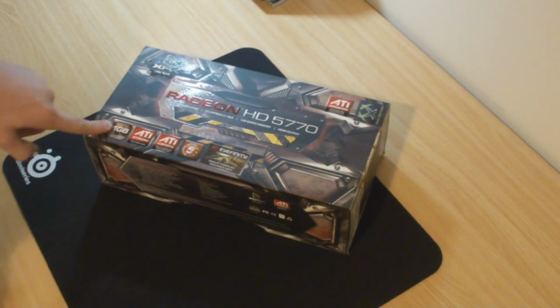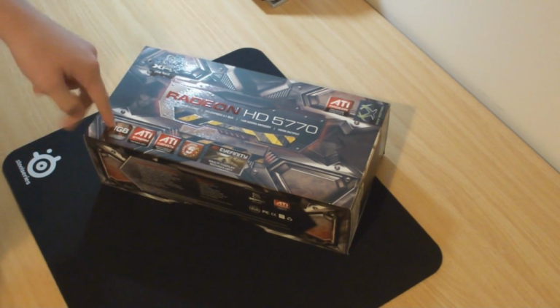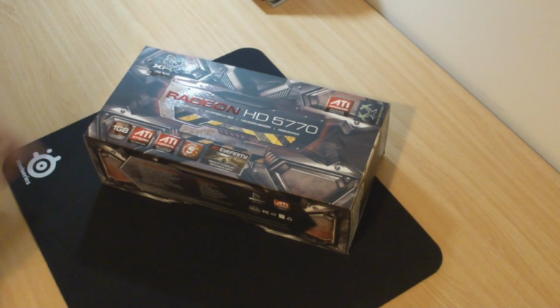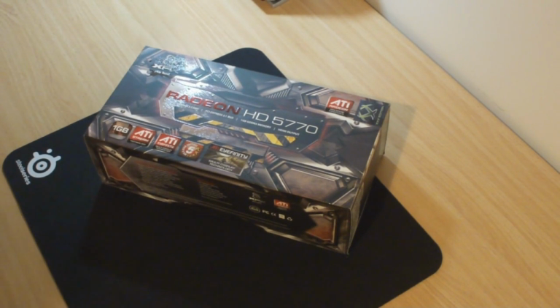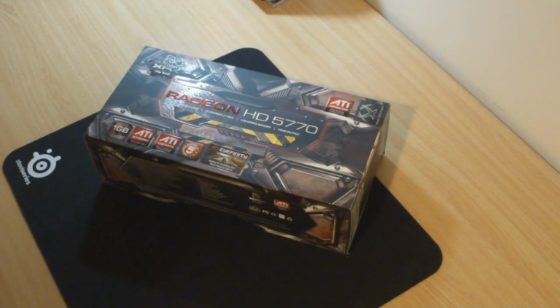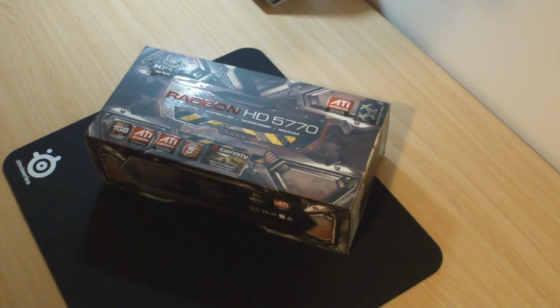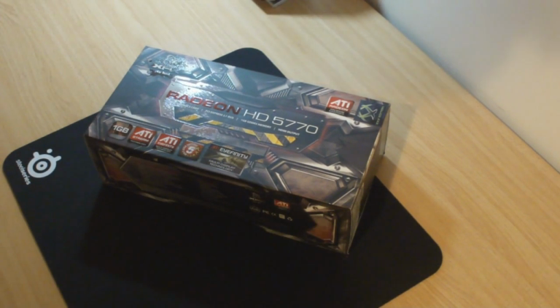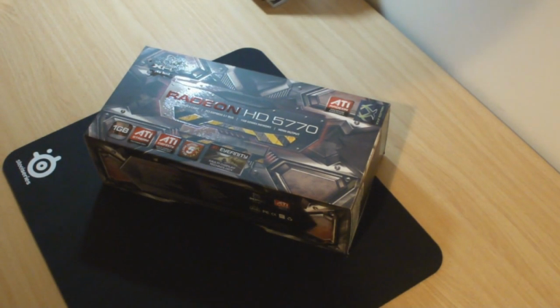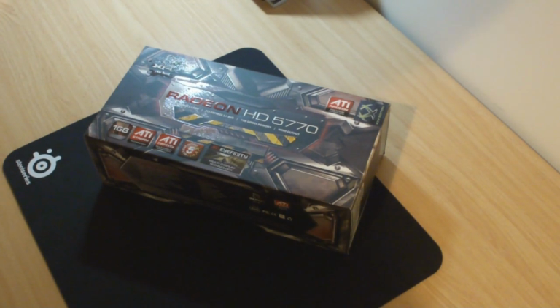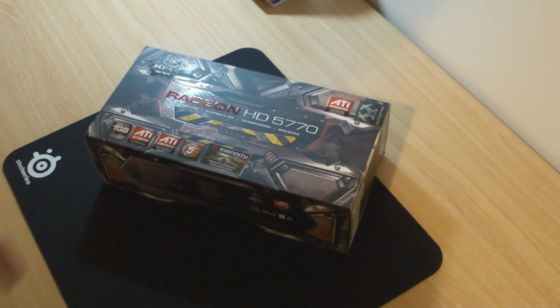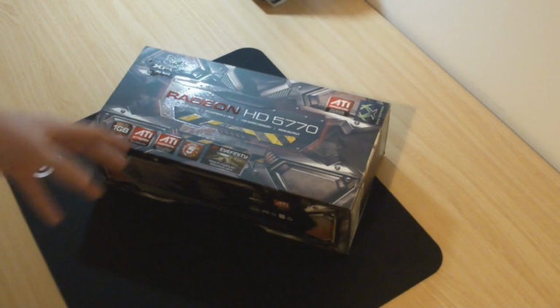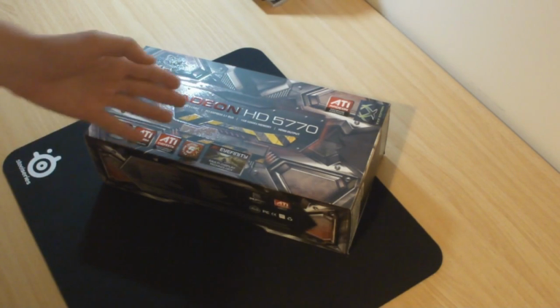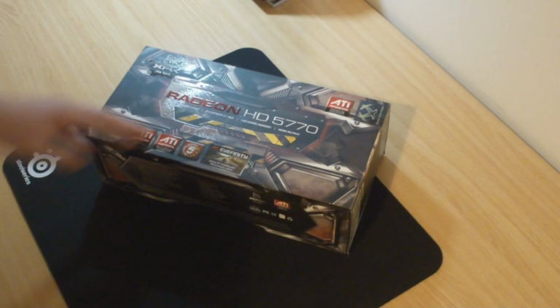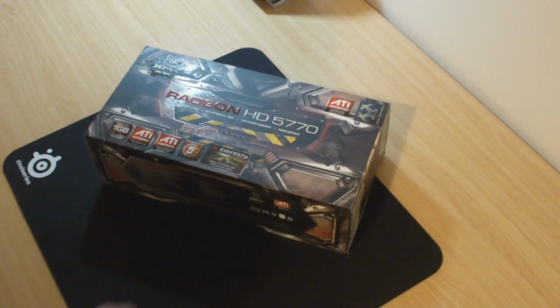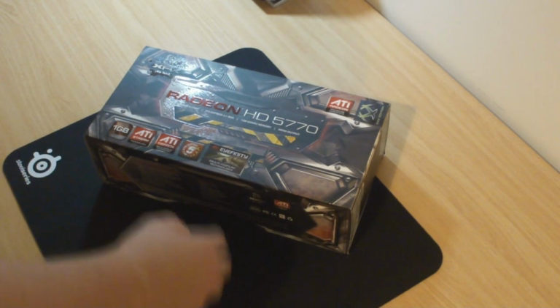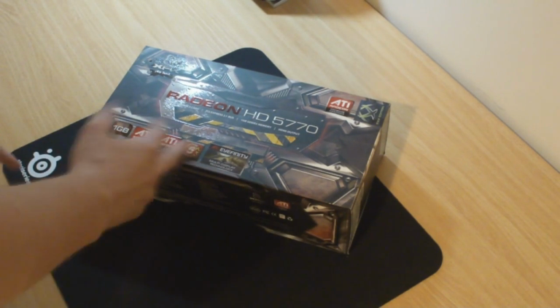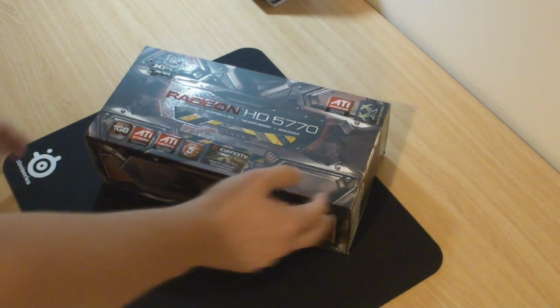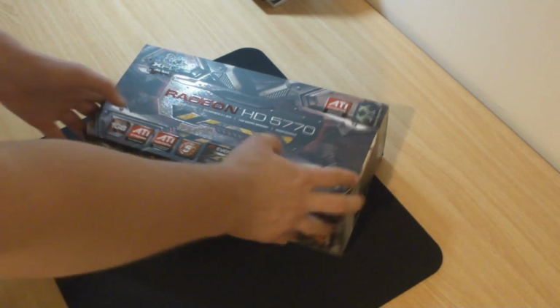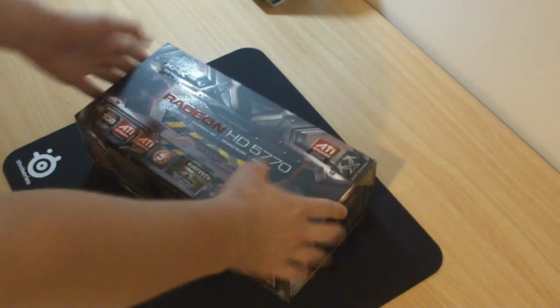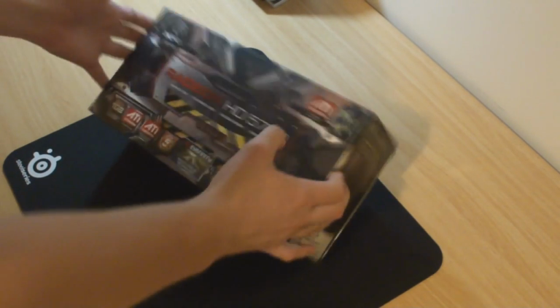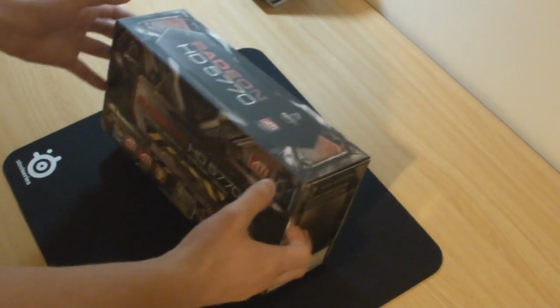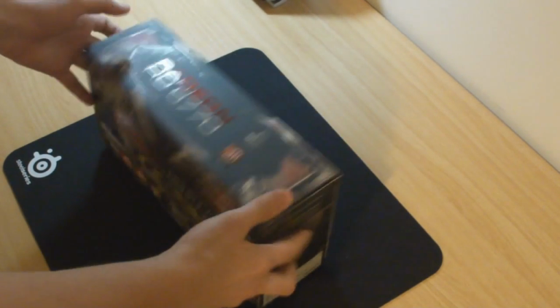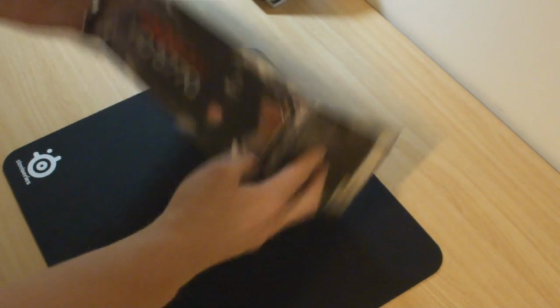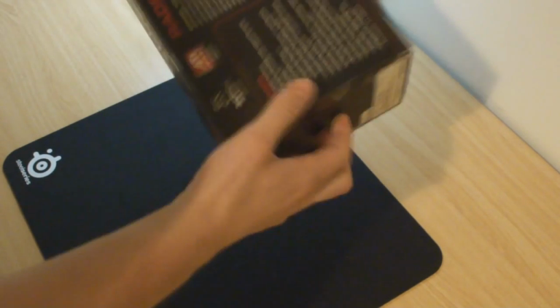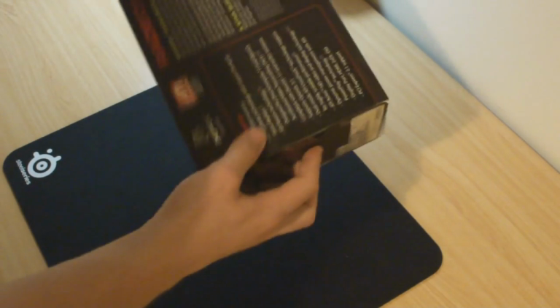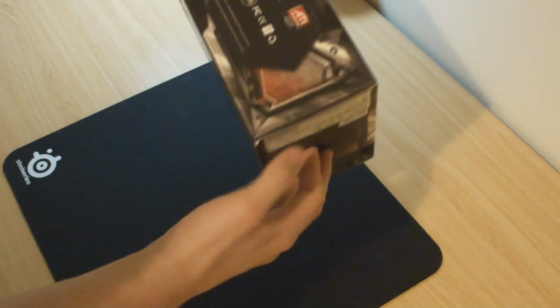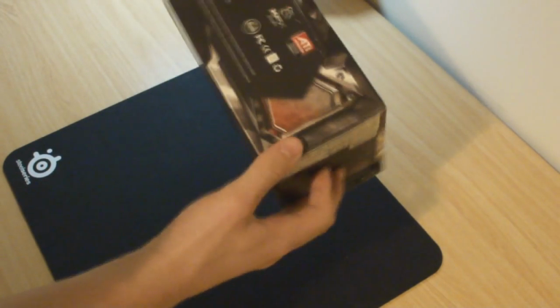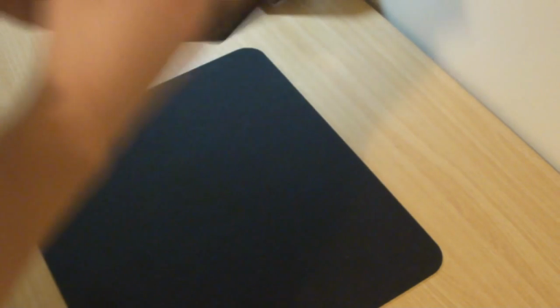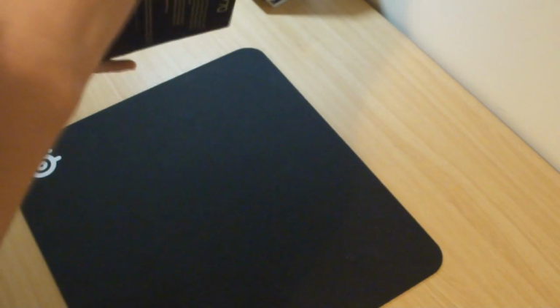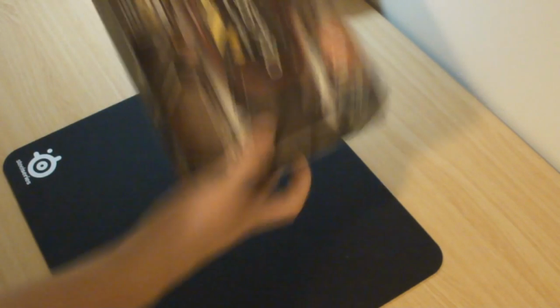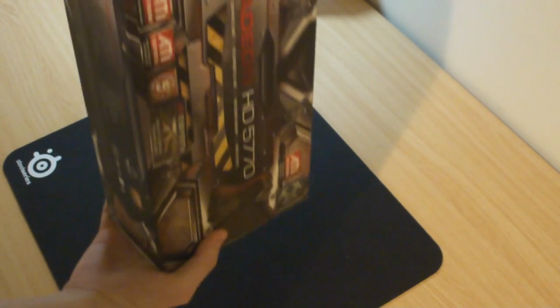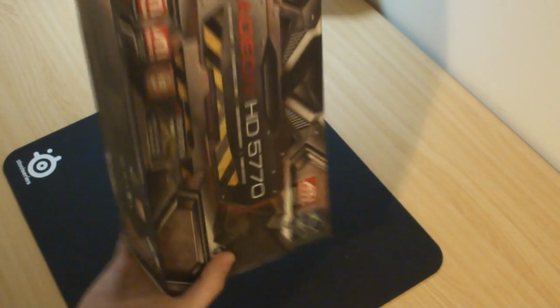It features one gig GDDR5 memory, HDMI output, and PCI Express 2.1. It also comes in a very neat looking box.